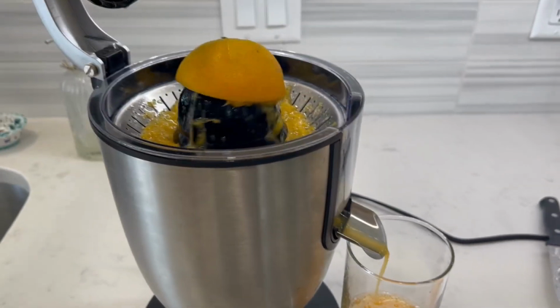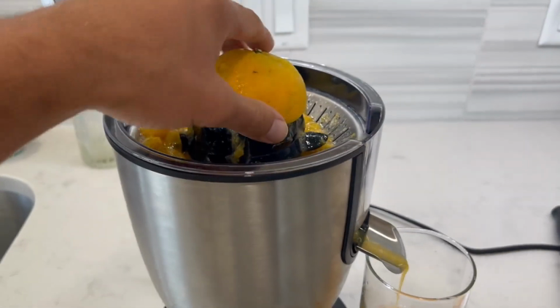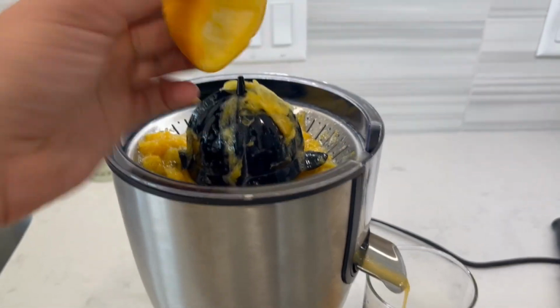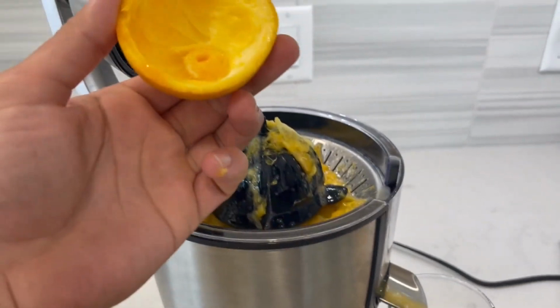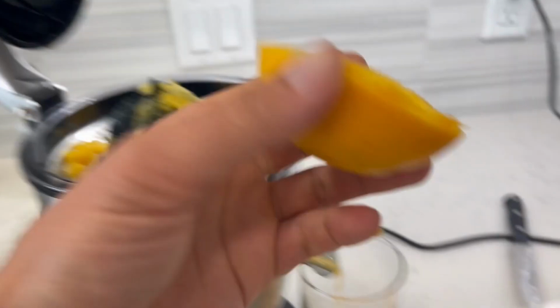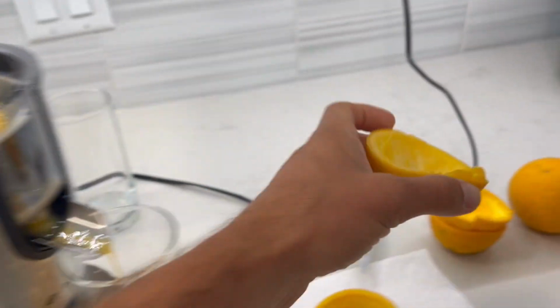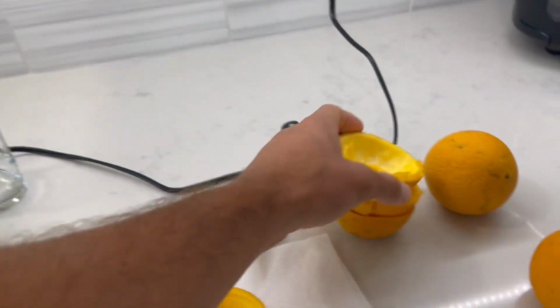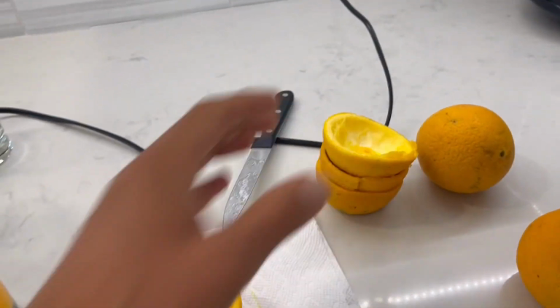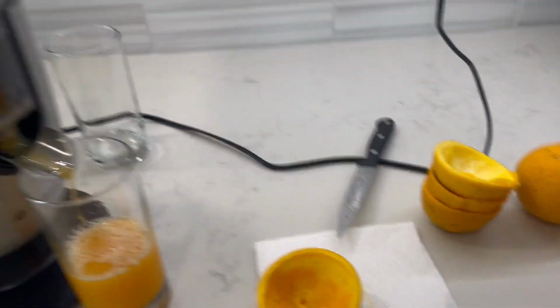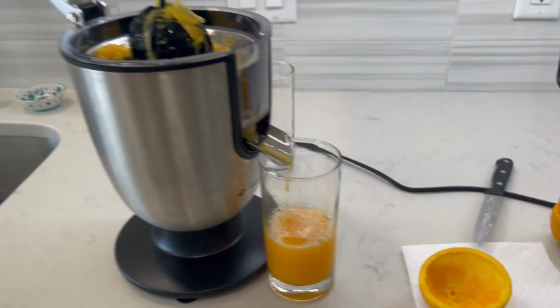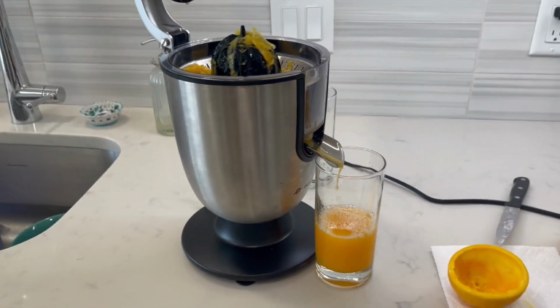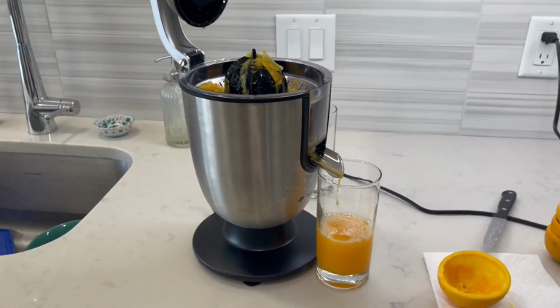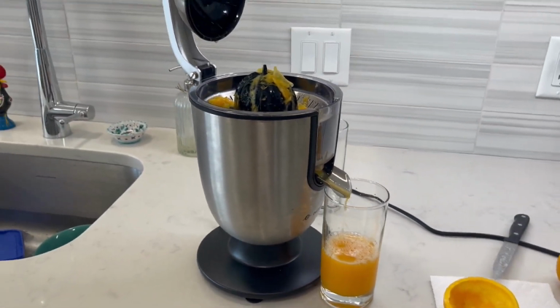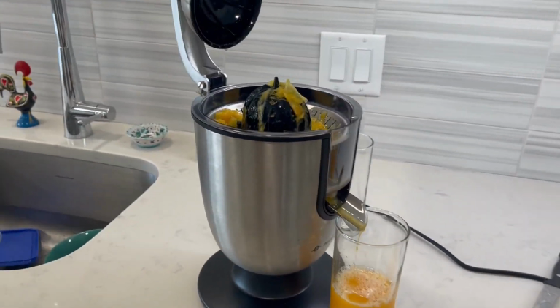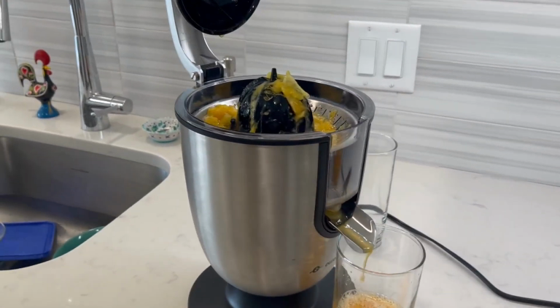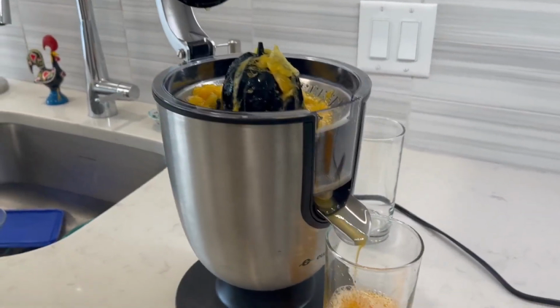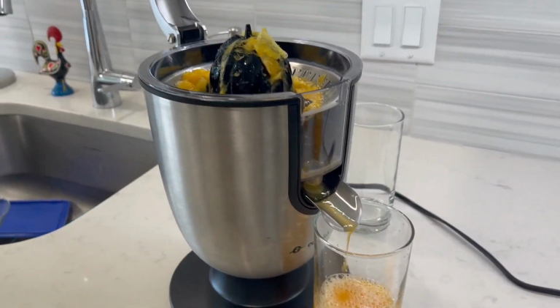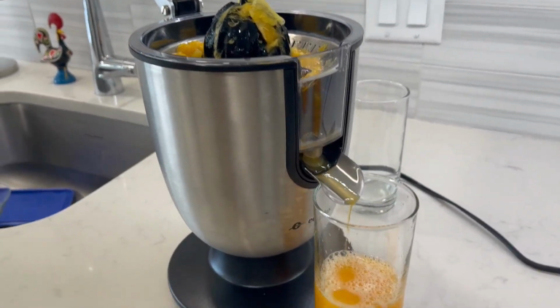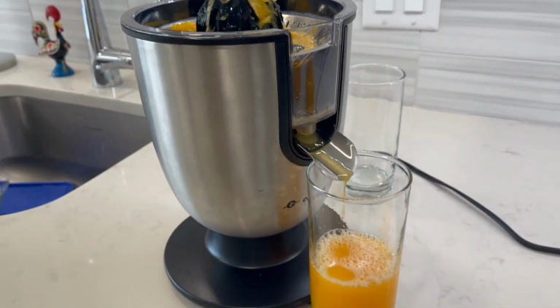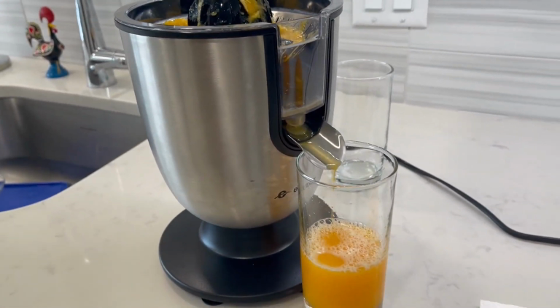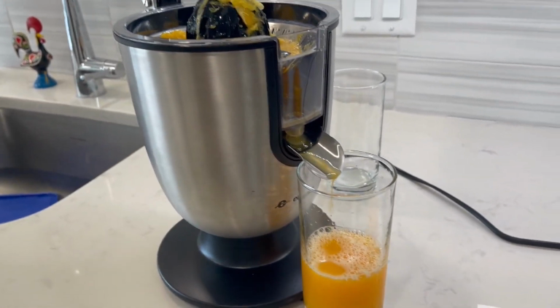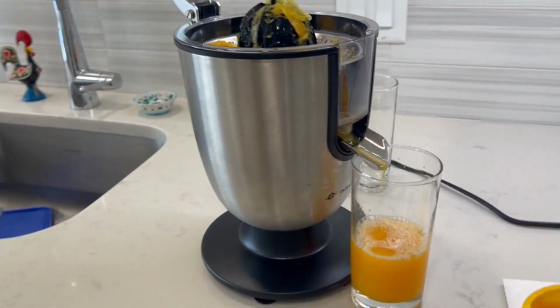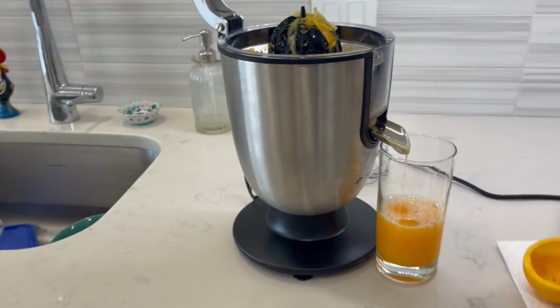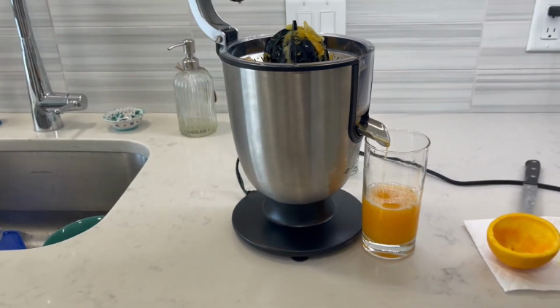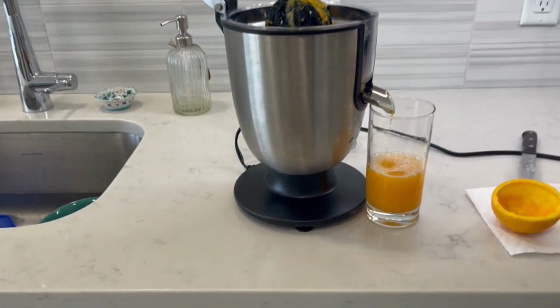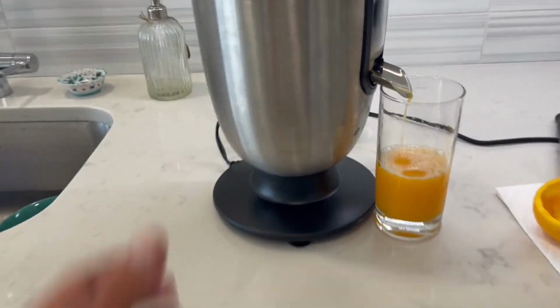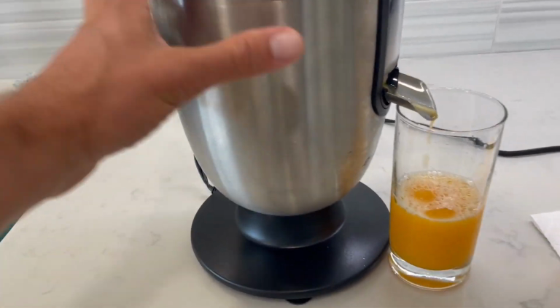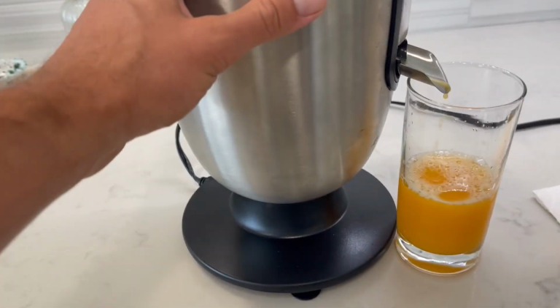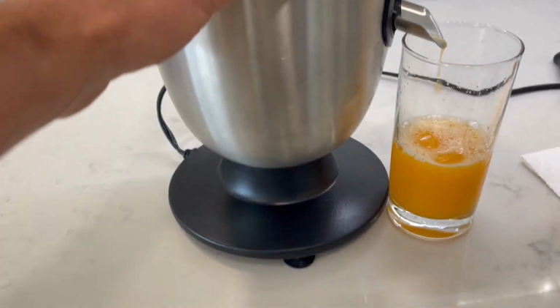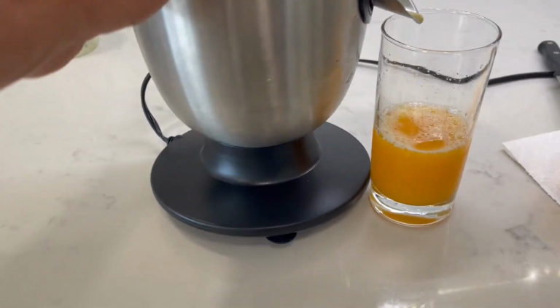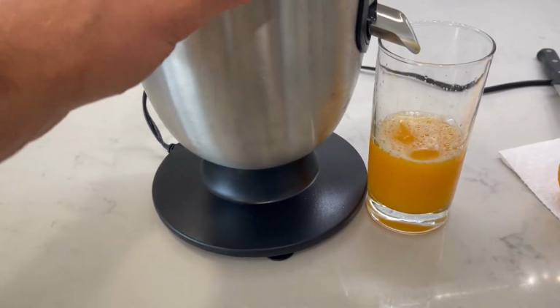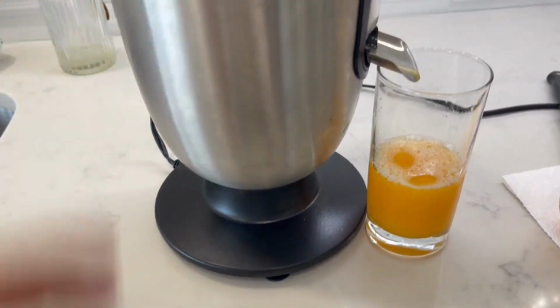I've had it for 10 months and it definitely works really well. I would definitely recommend this juicer if you're looking for an orange juice maker. It has suction cups on the bottom so it keeps it safe.